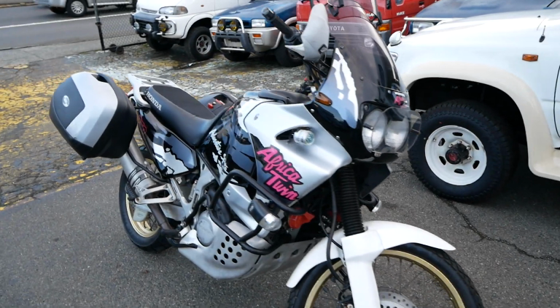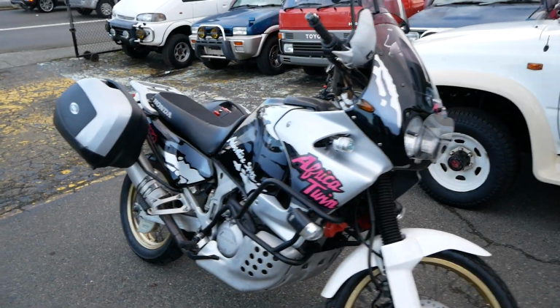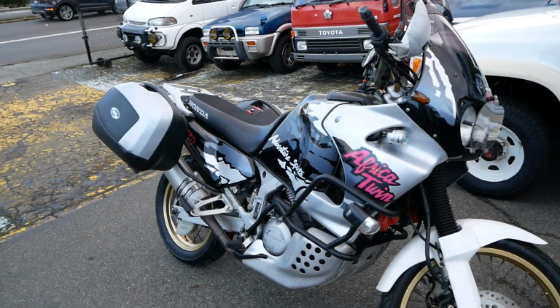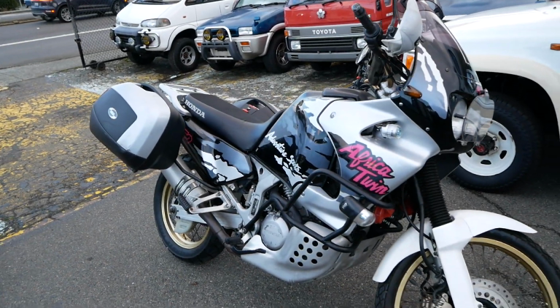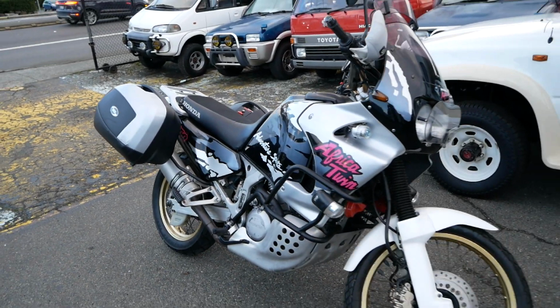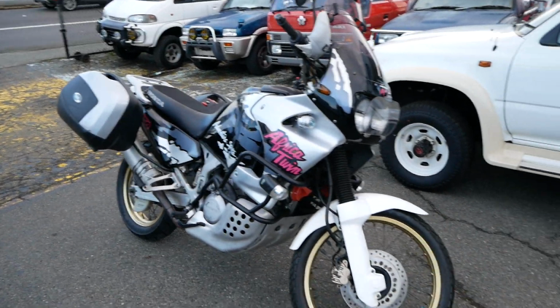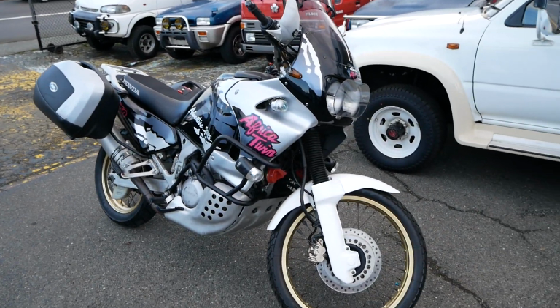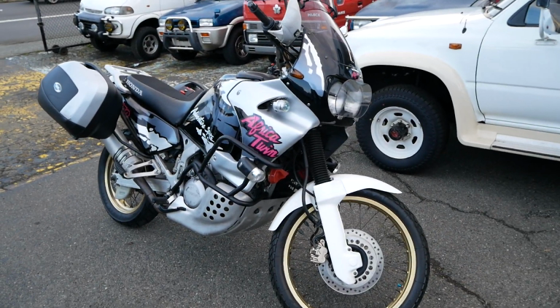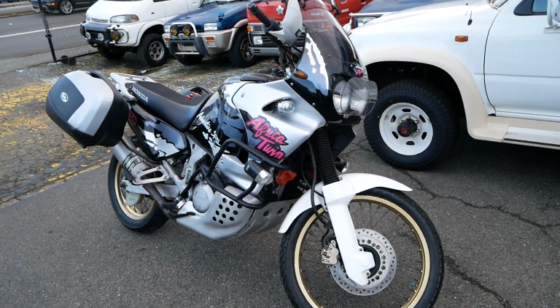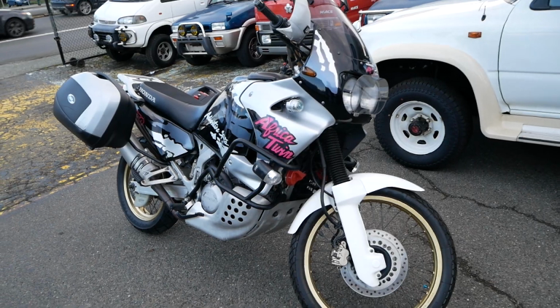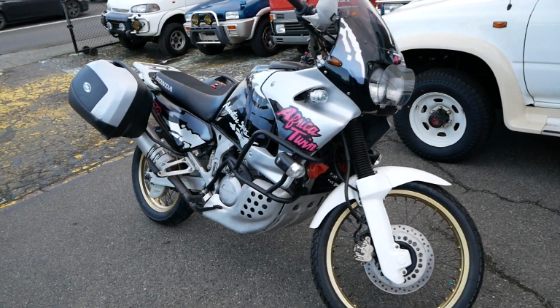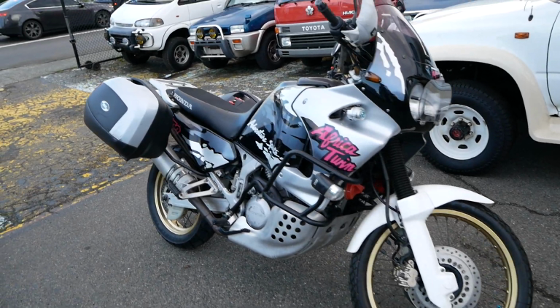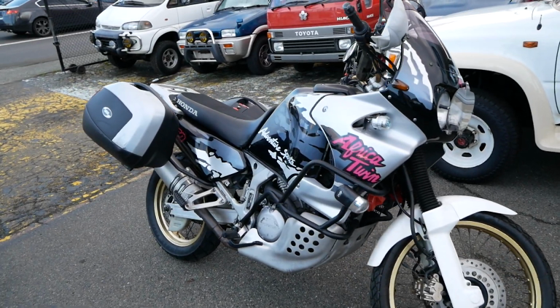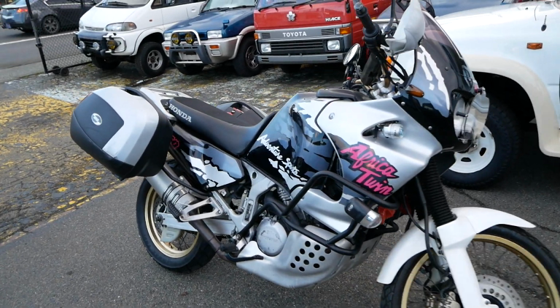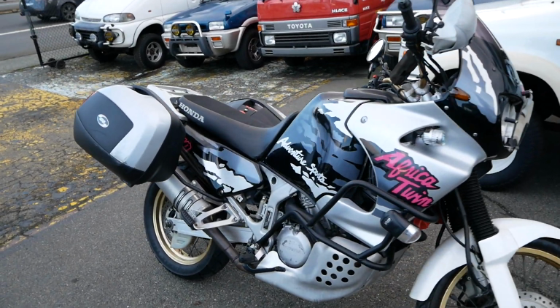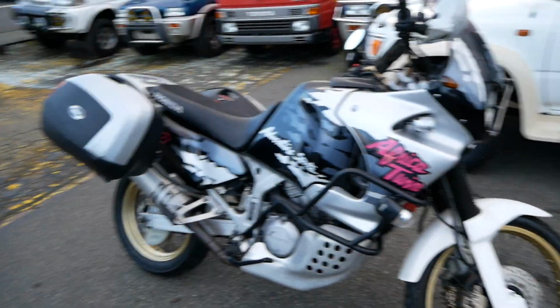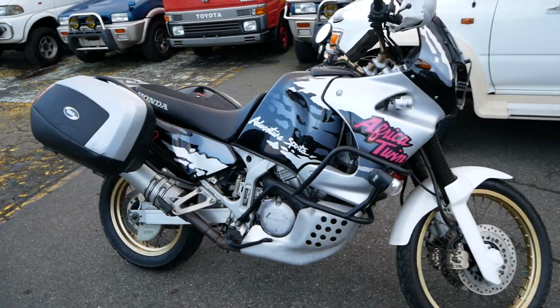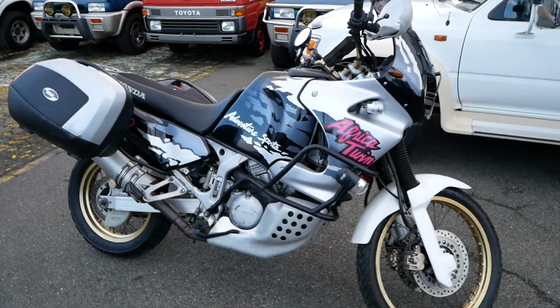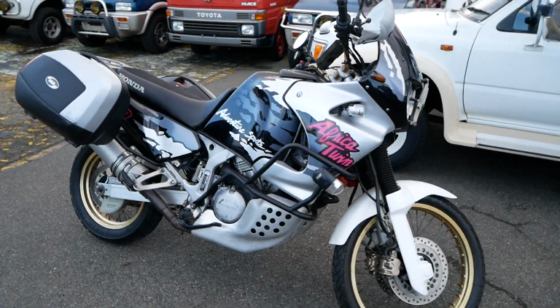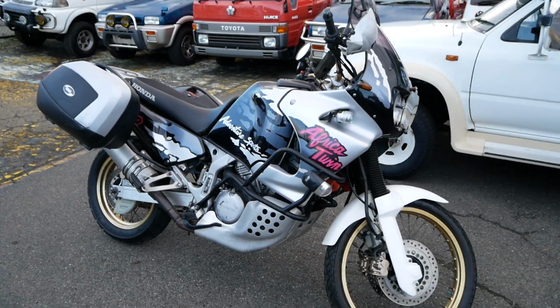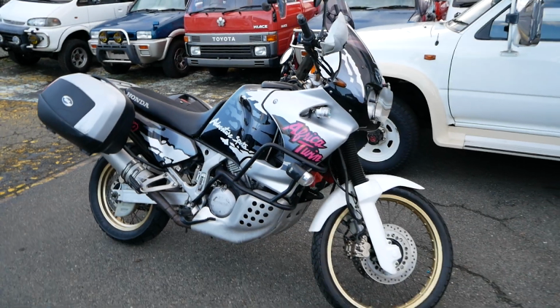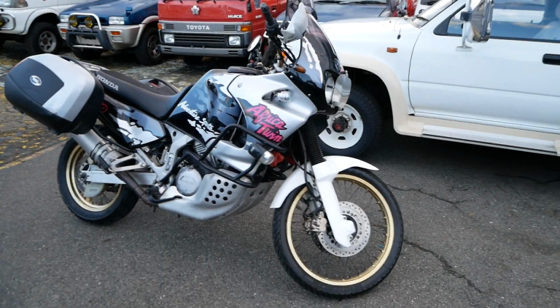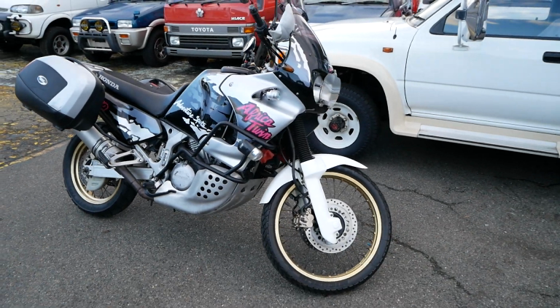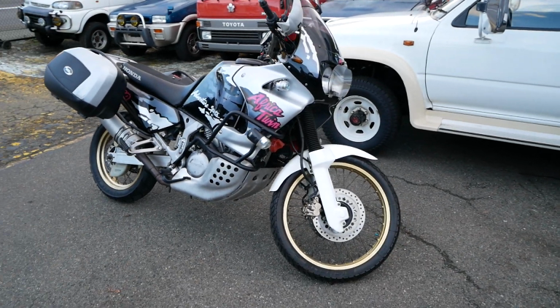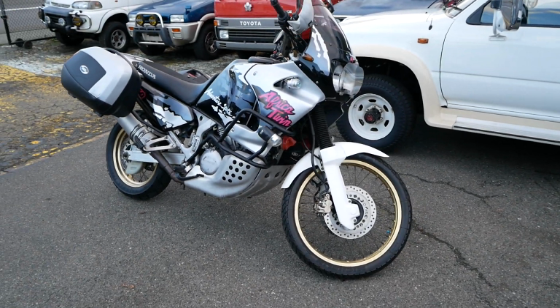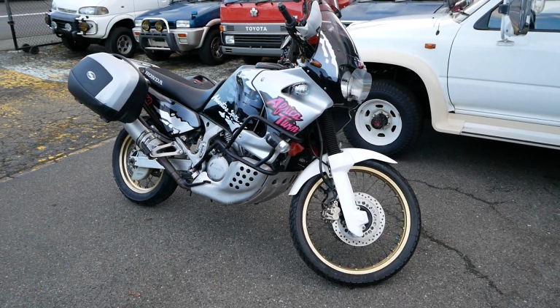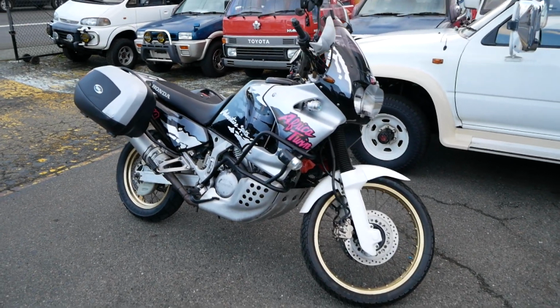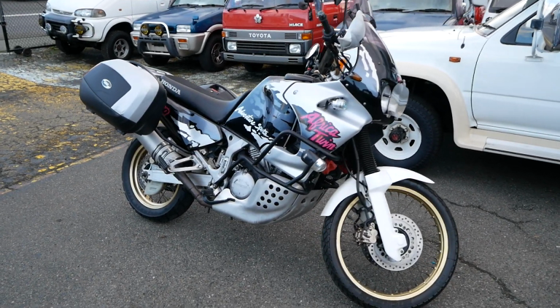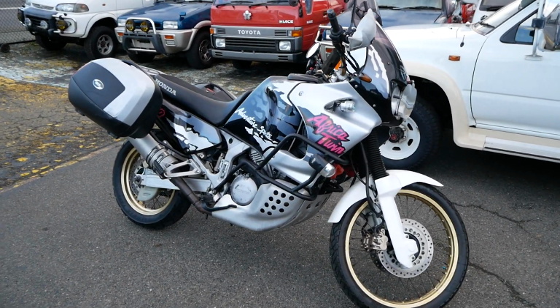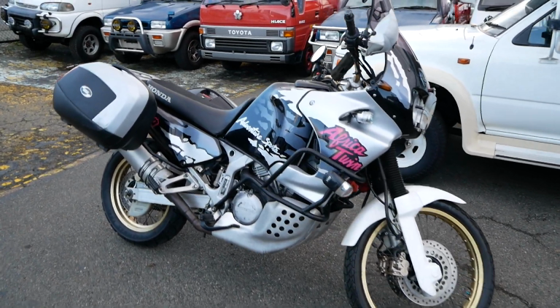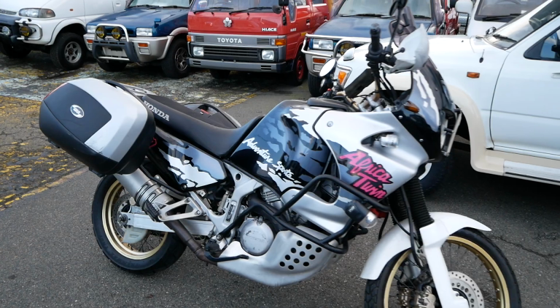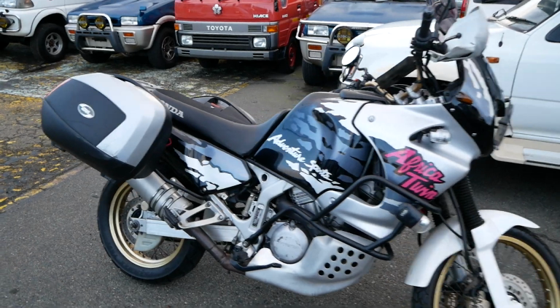We're pretty lucky to have scored one to bring into the US. This one is the second generation — technically it's the RD-07 body style. The previous one was the RD-04, but they're both part of the XRV 750 bikes.